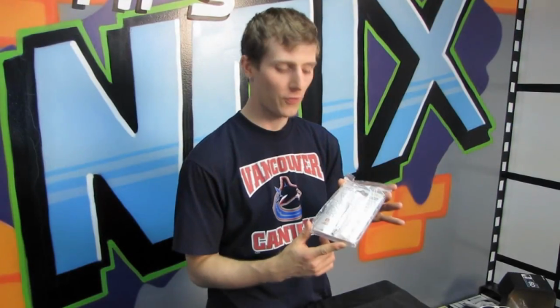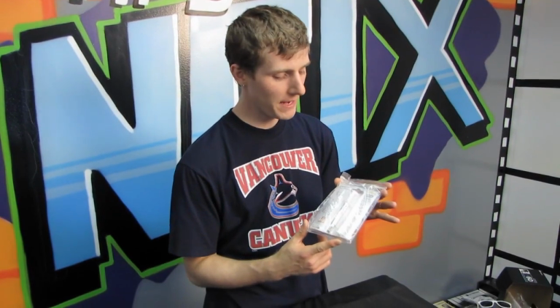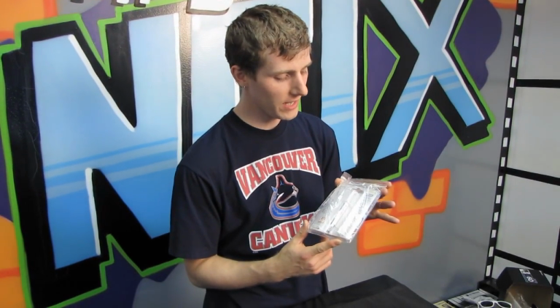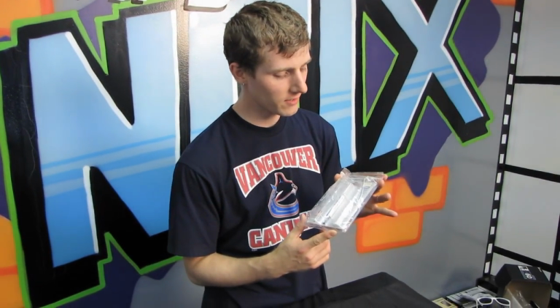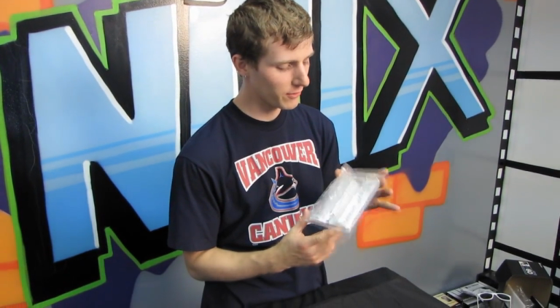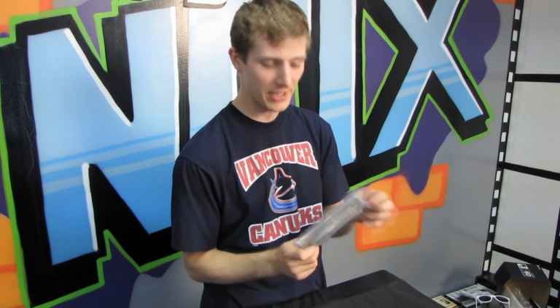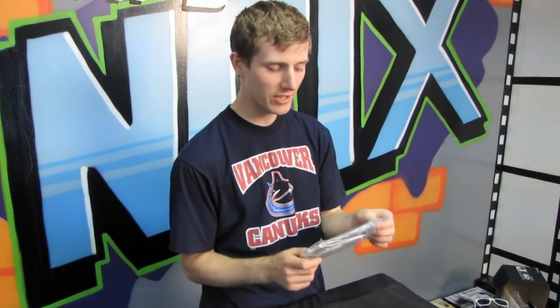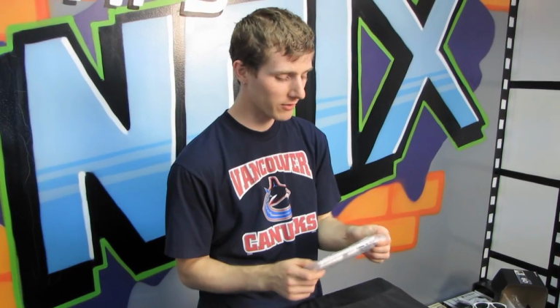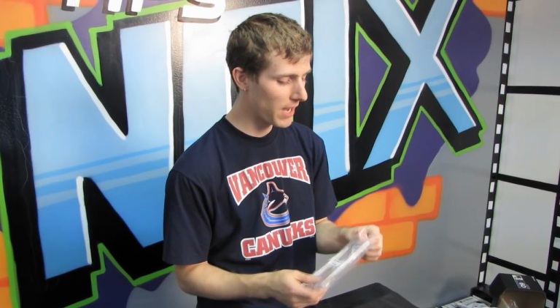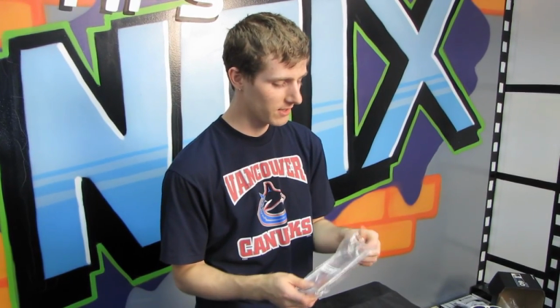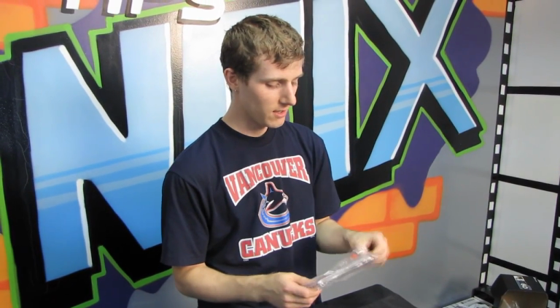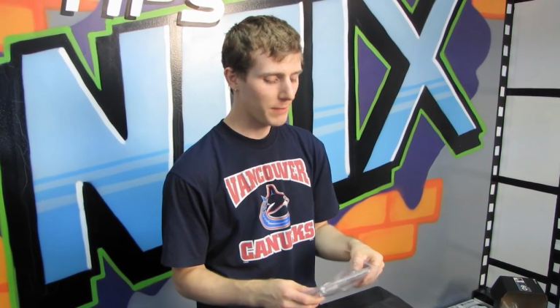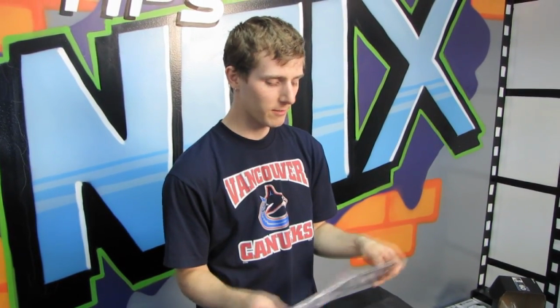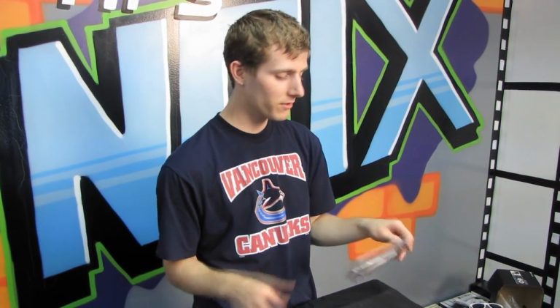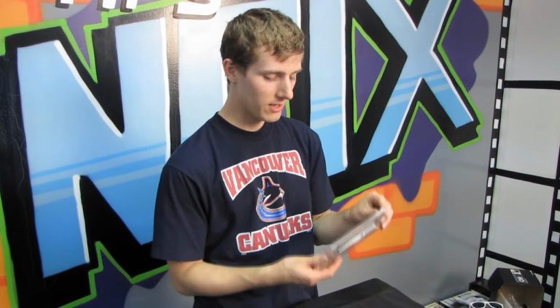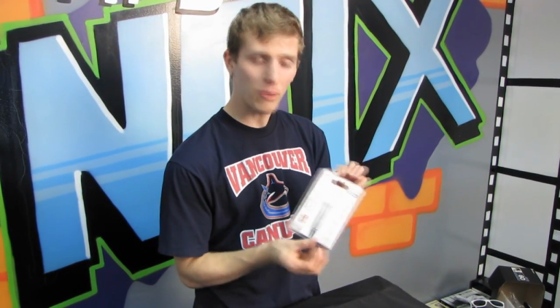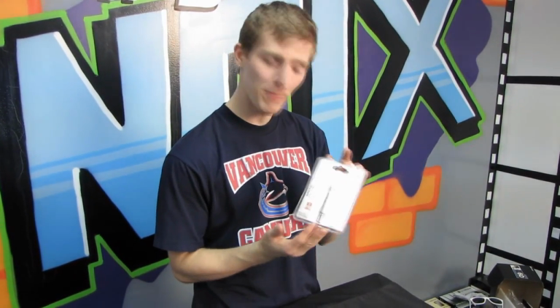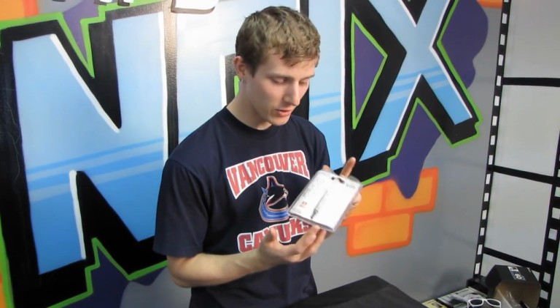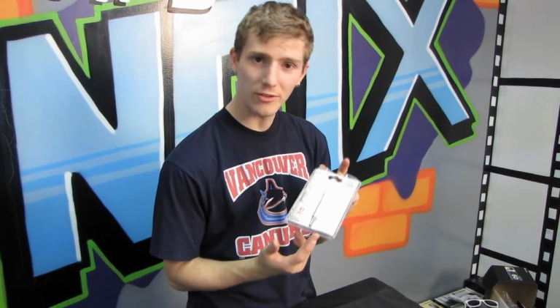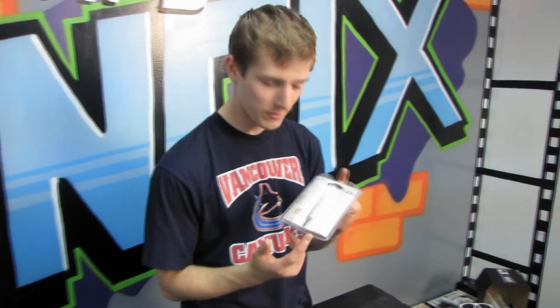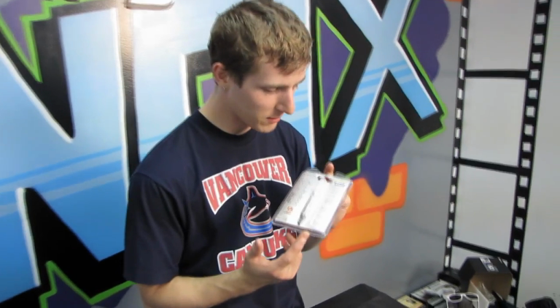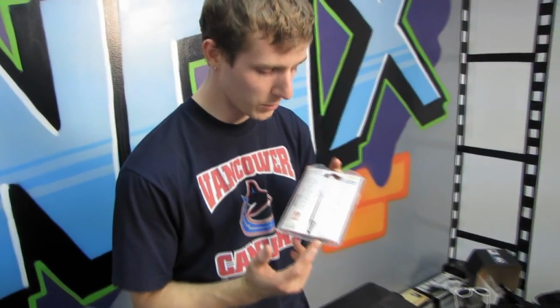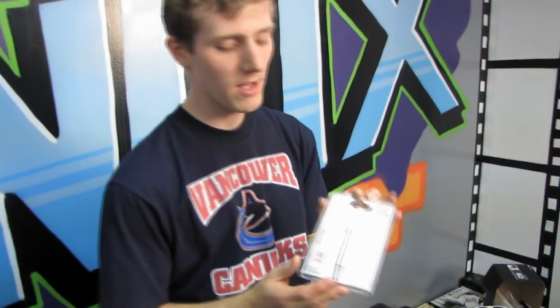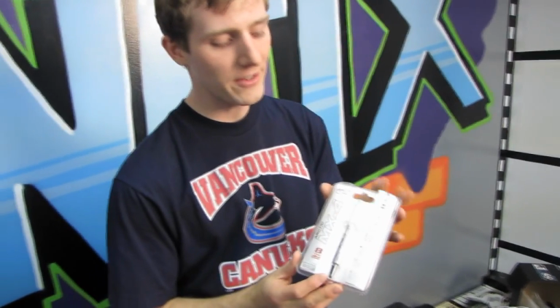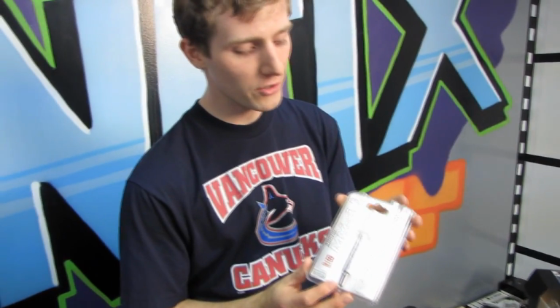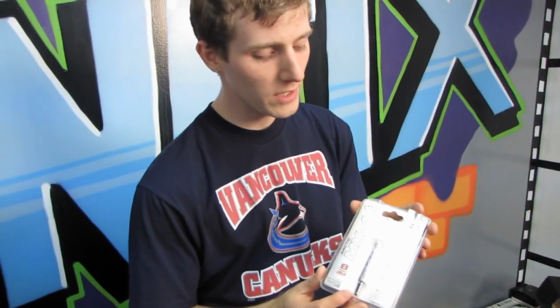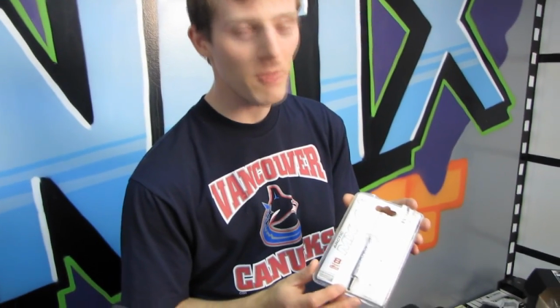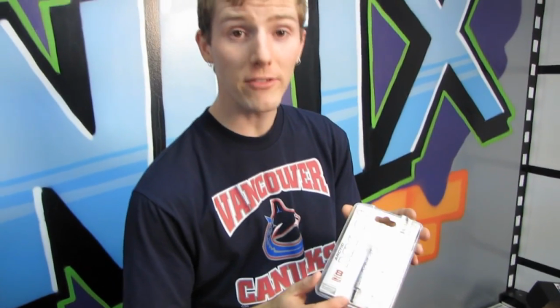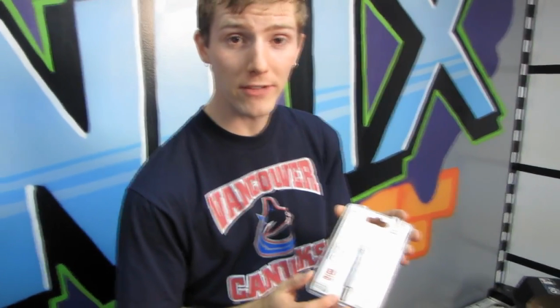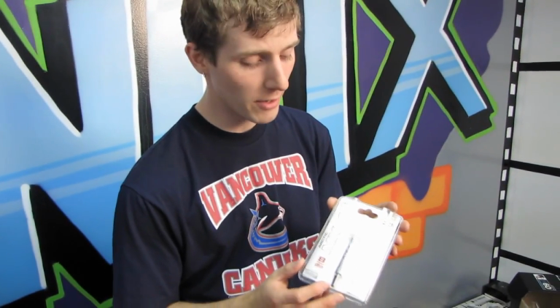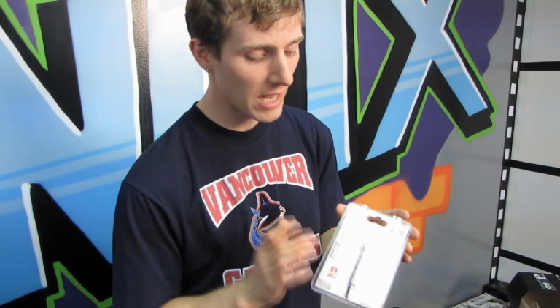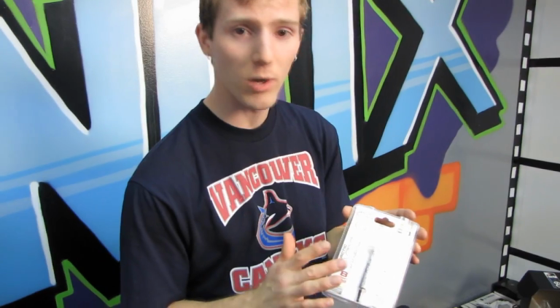Thermal paste — it doesn't make for a very interesting unboxing, but thermal paste is important. Without thermal paste your system just plain wouldn't work, and Arctic Cooling makes some of the best thermal paste on the market.